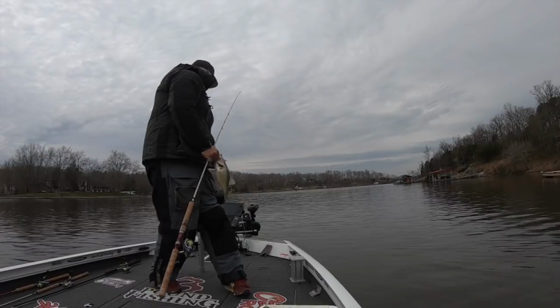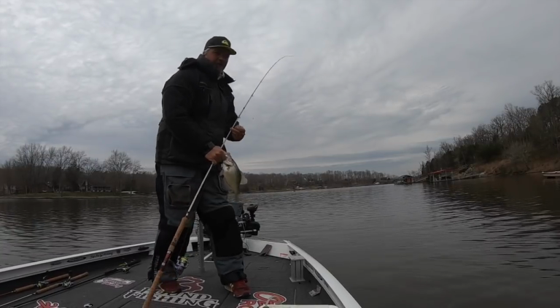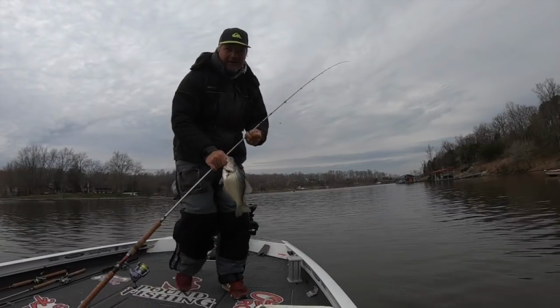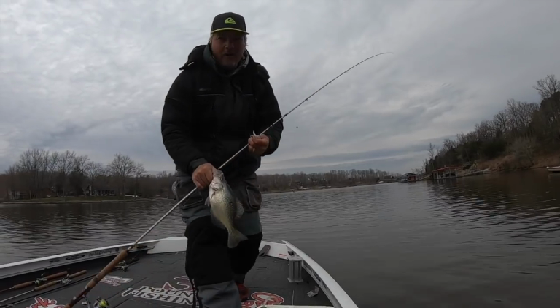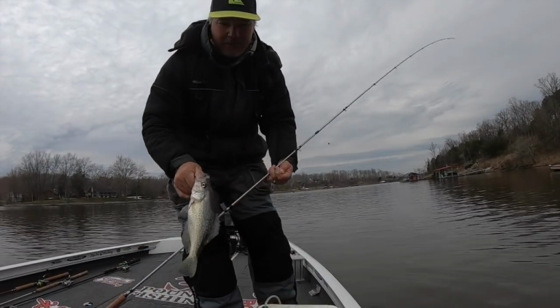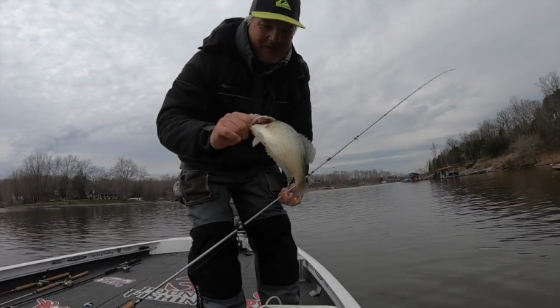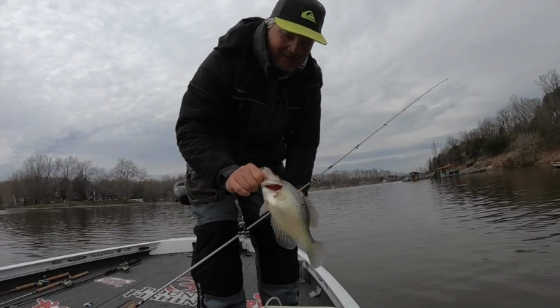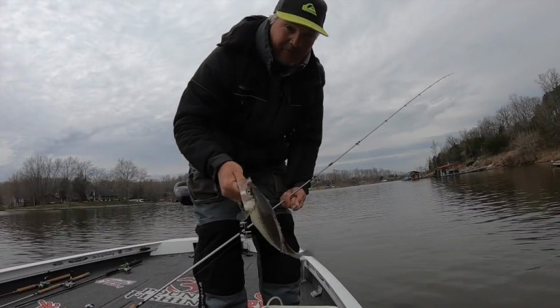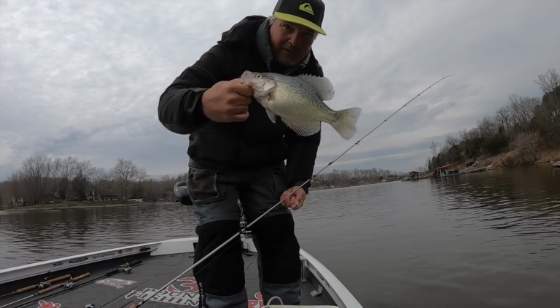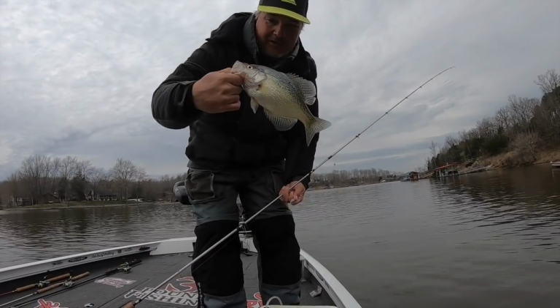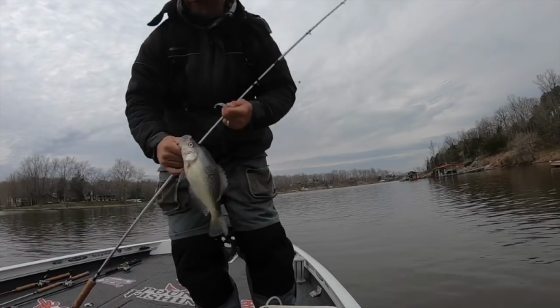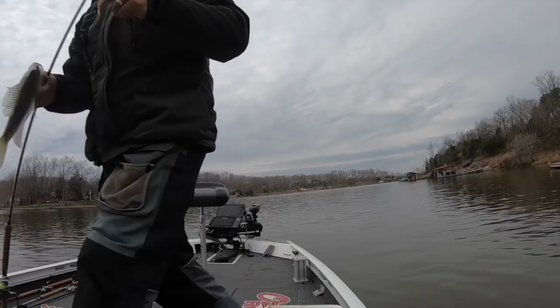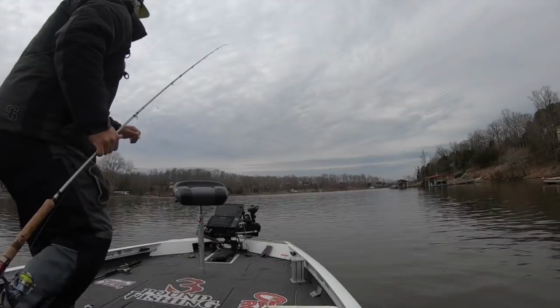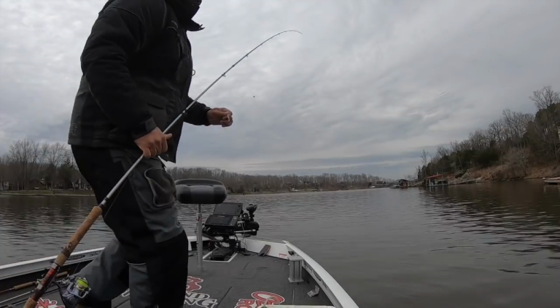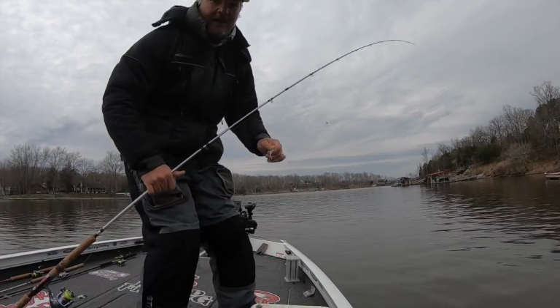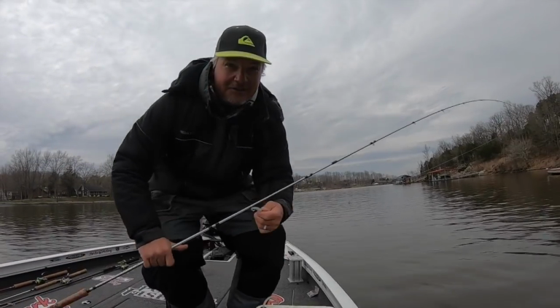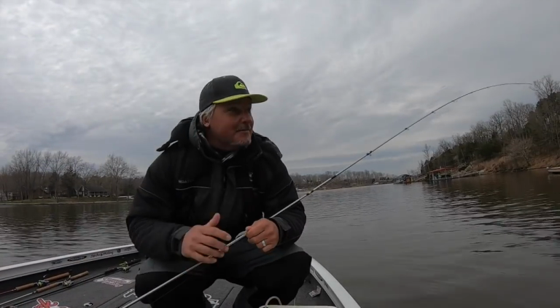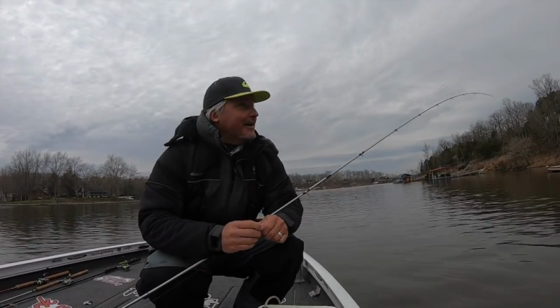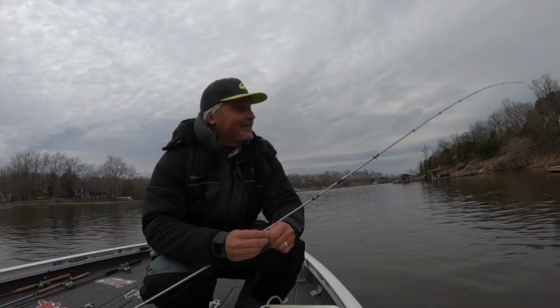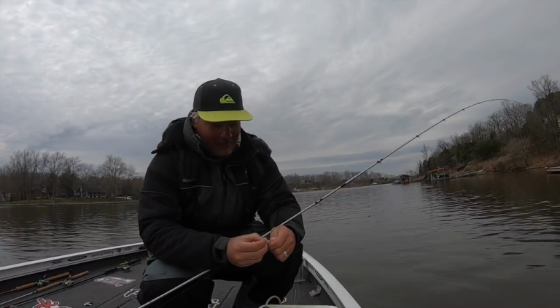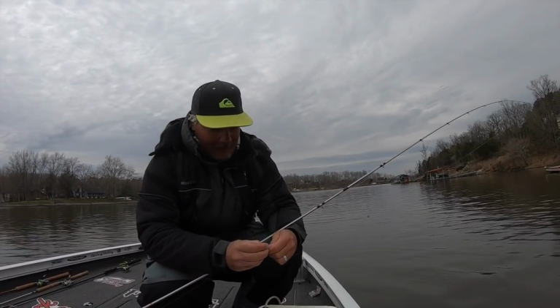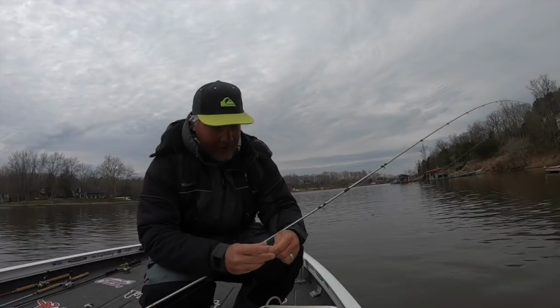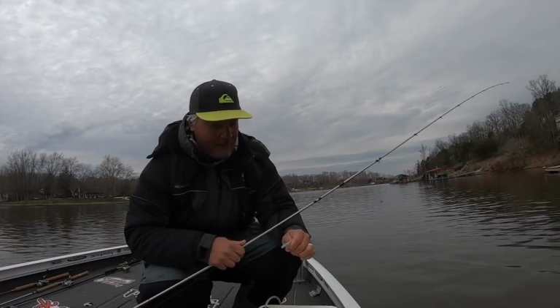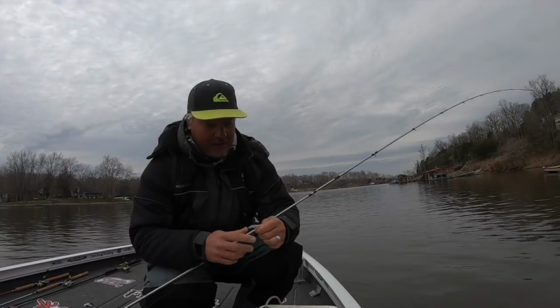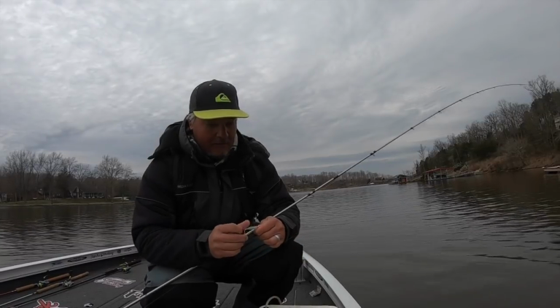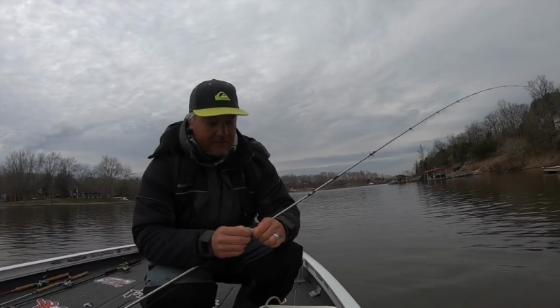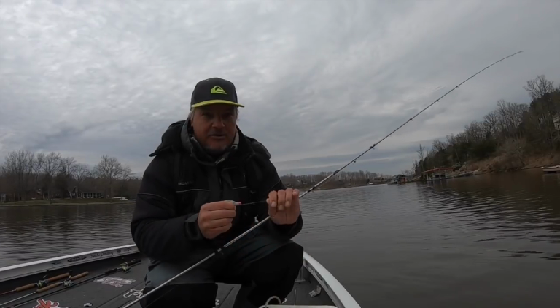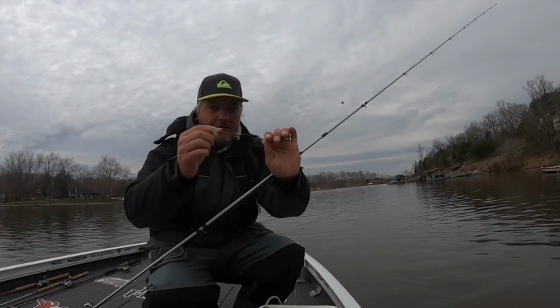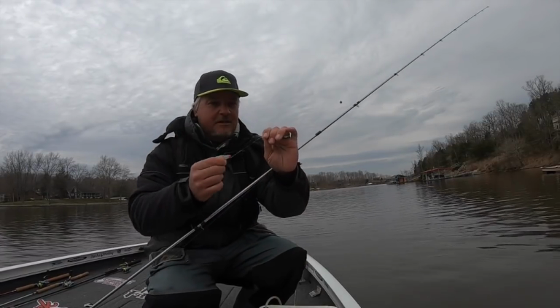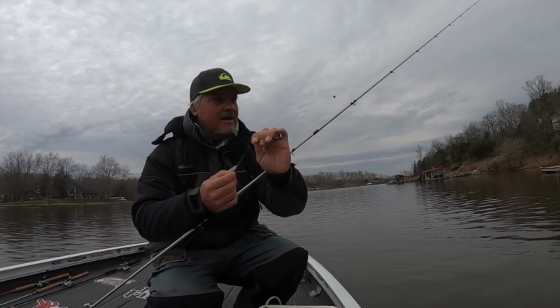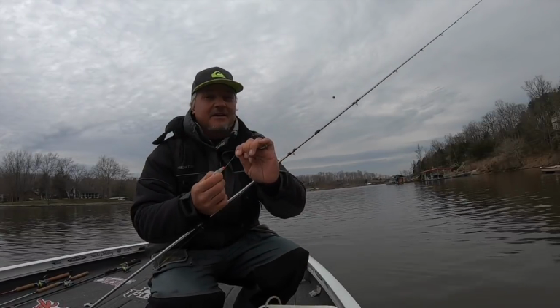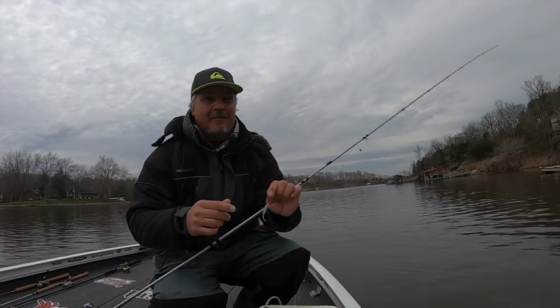We've got 48-degree water temperatures today, roughly 40 degrees outside, and it's just going to be a great day. Let me show you what I'm fishing with — just a hot pink Dirty Milk Jinko, fishing six-pound line, high-vis folks.